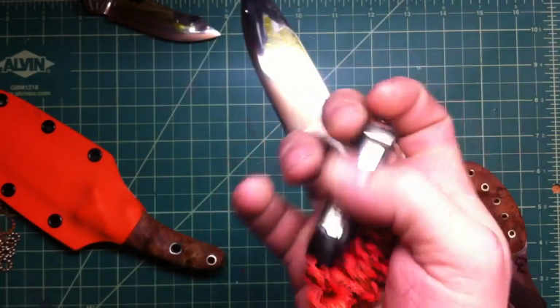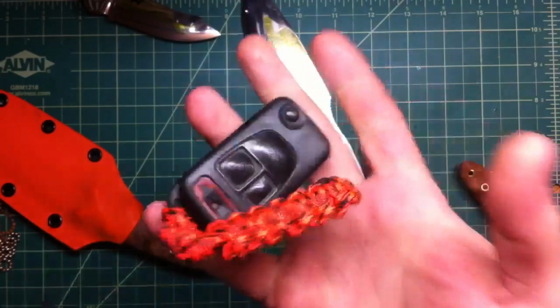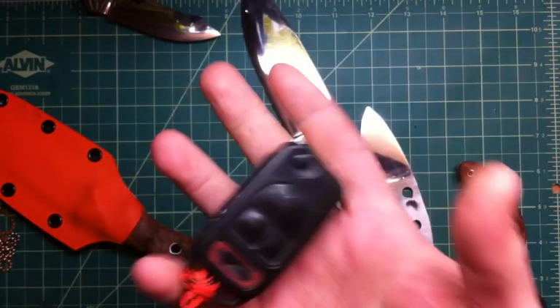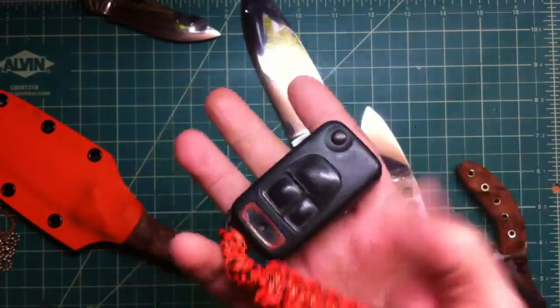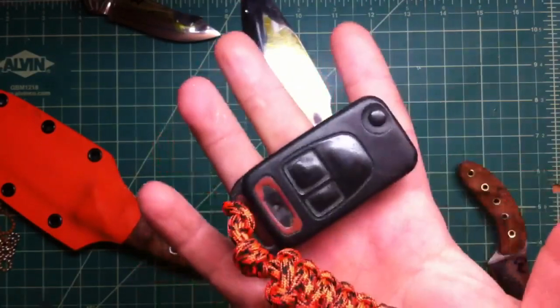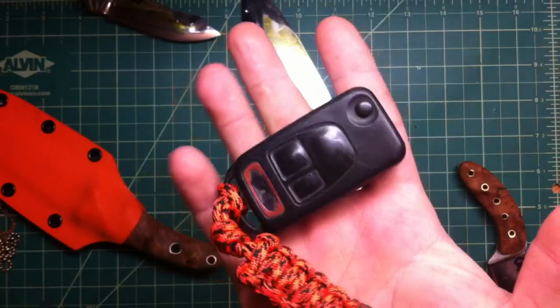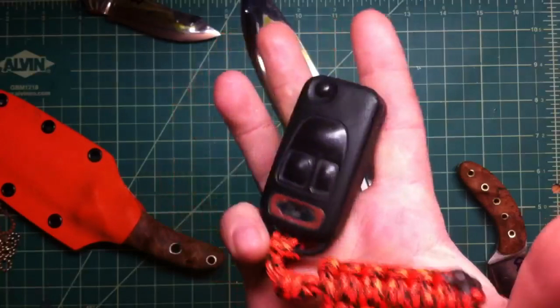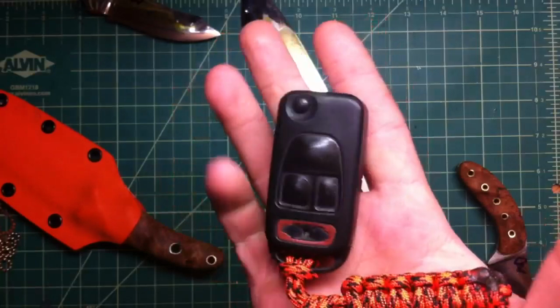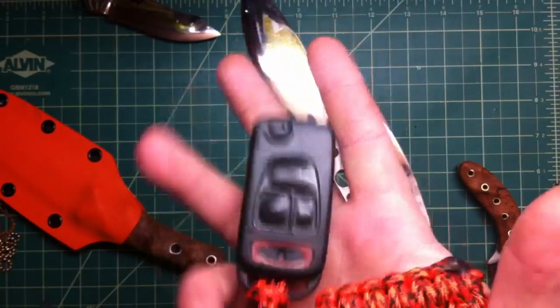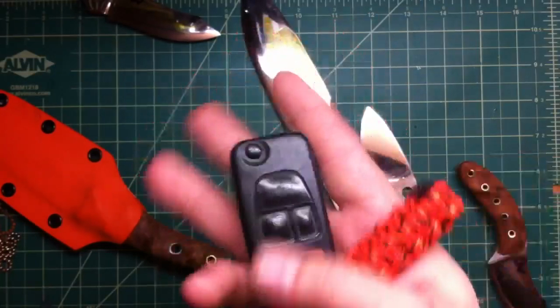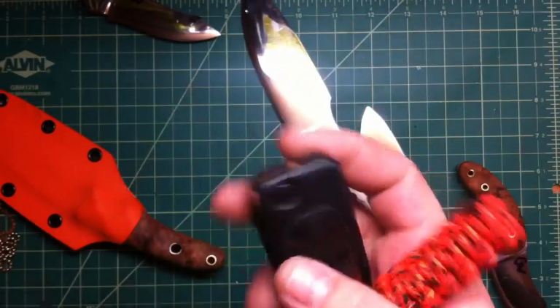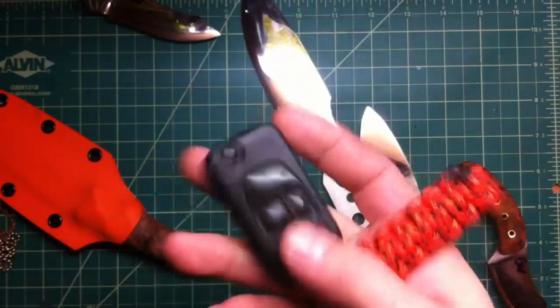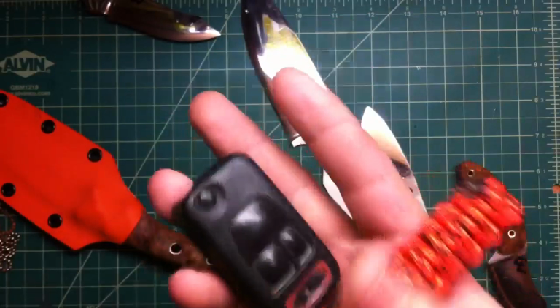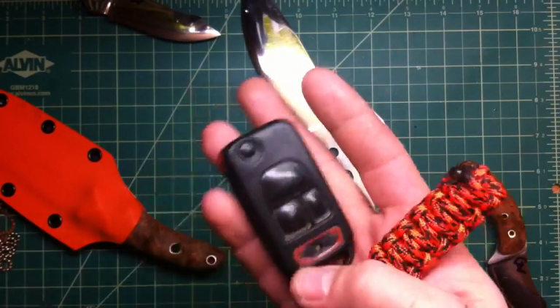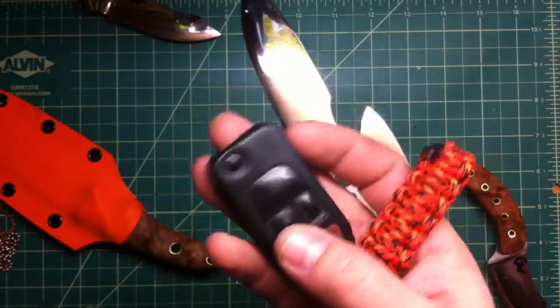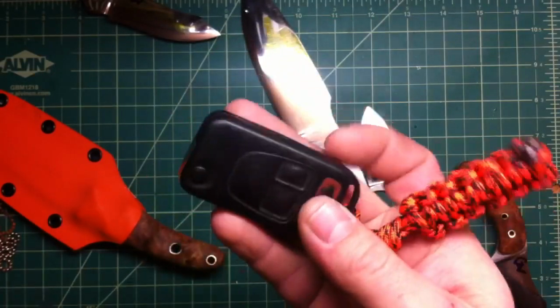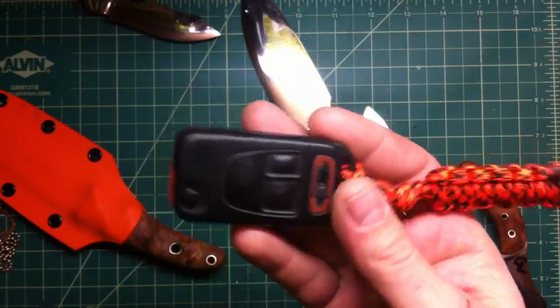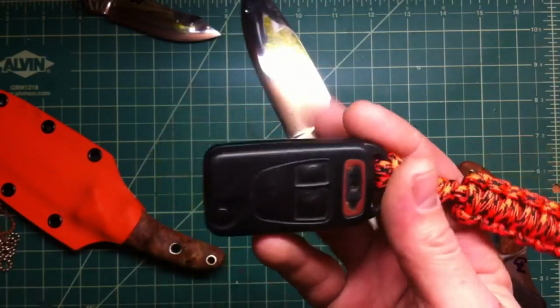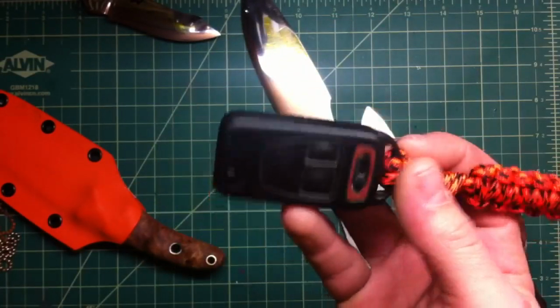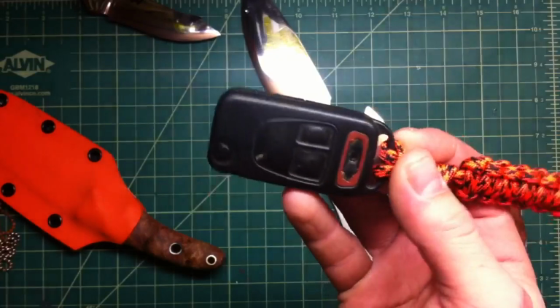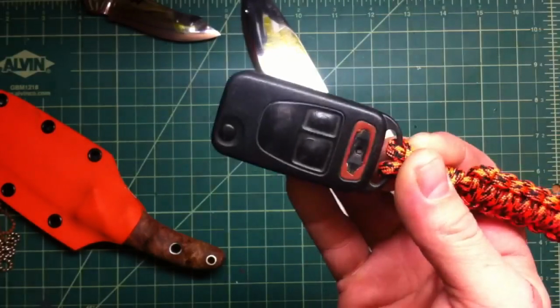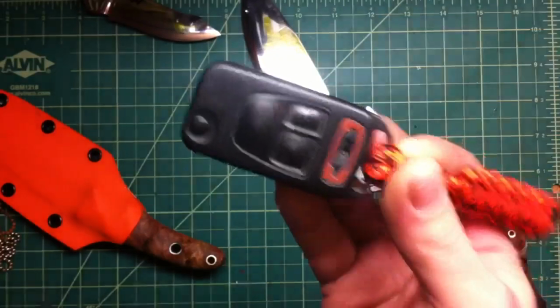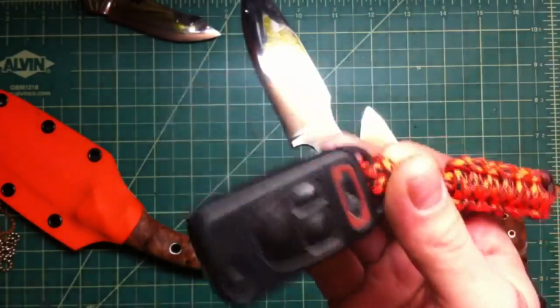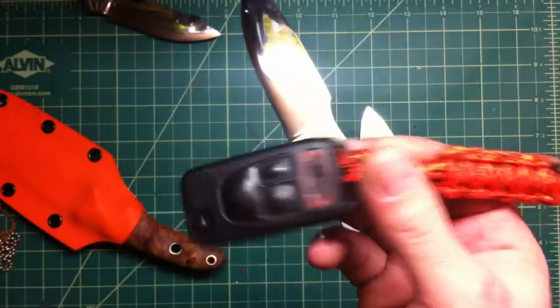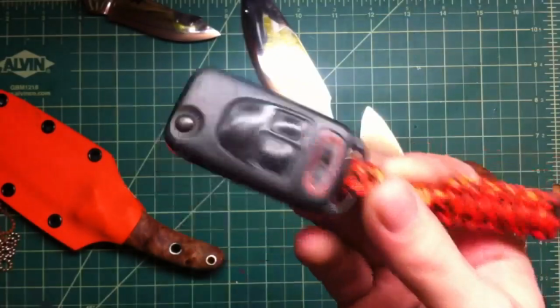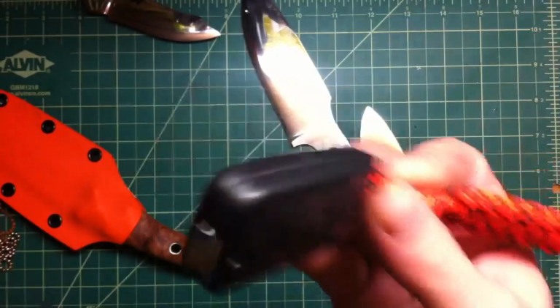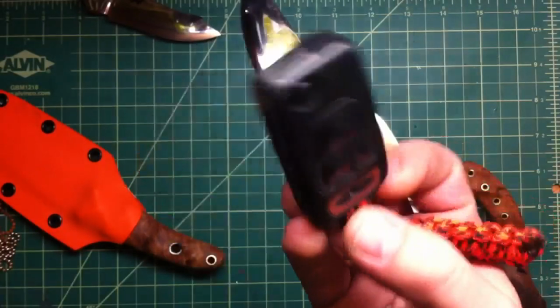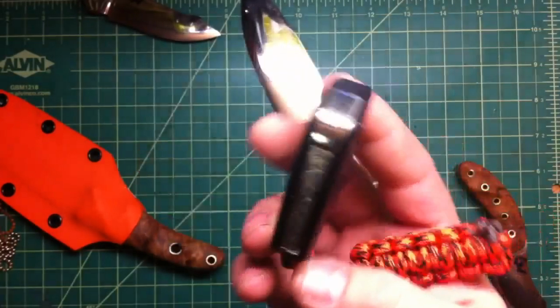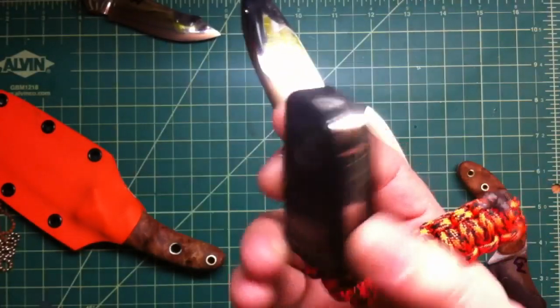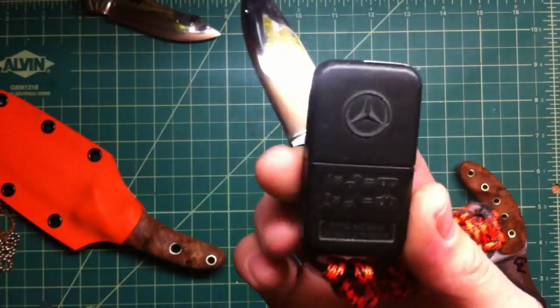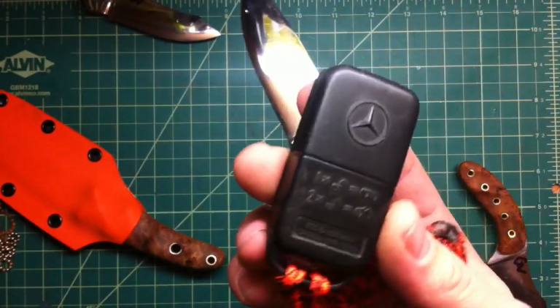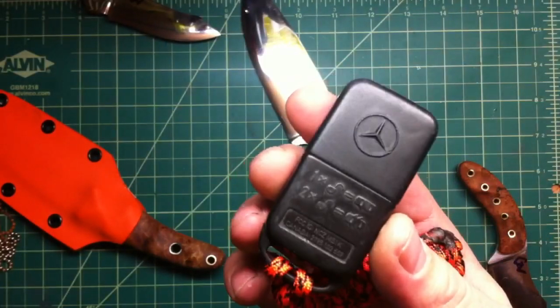It came in yesterday. It's old, but it looks great and it works fine. And it handled the 1400-mile trip to me like a champ. So far so good.